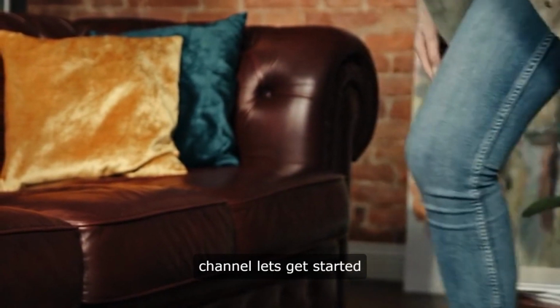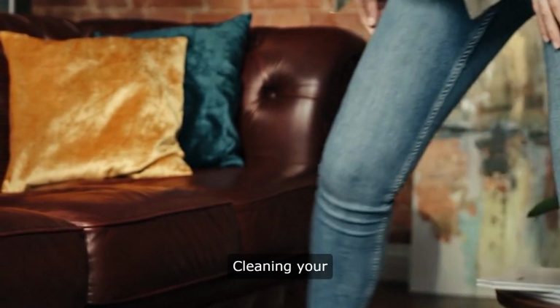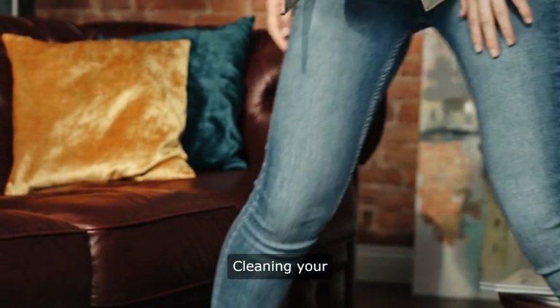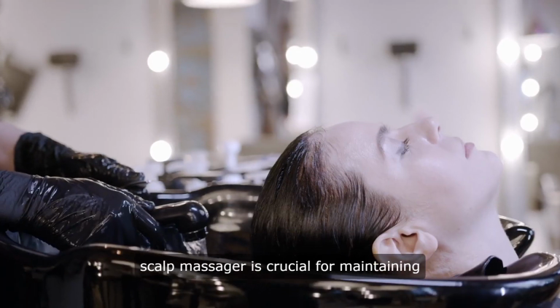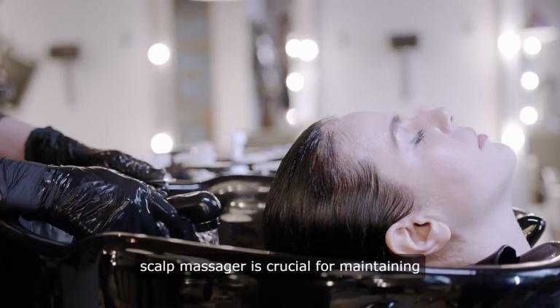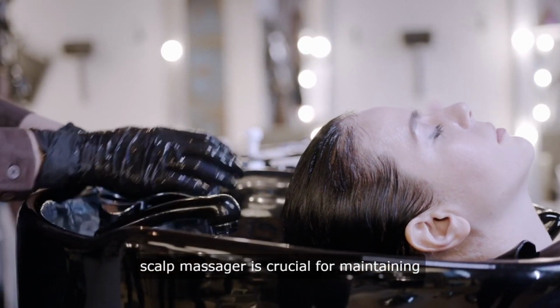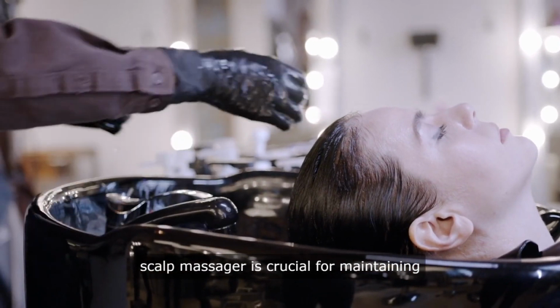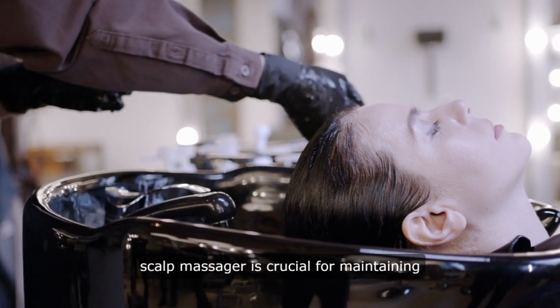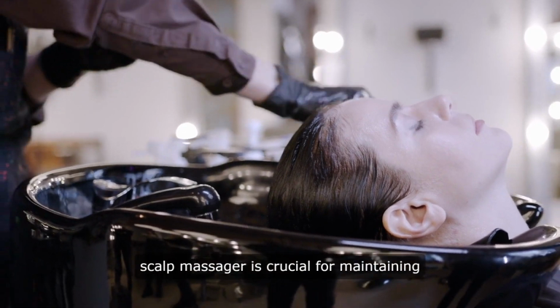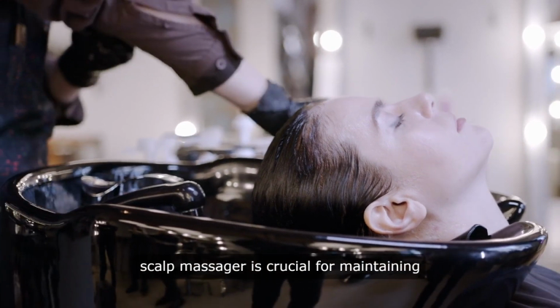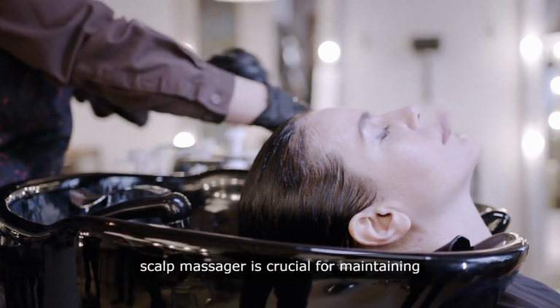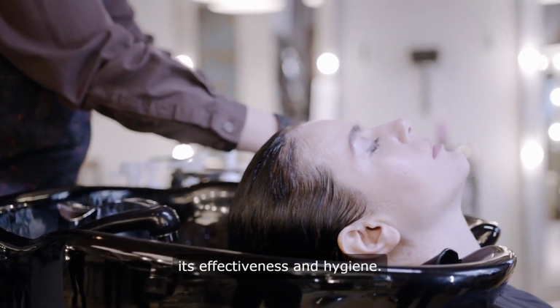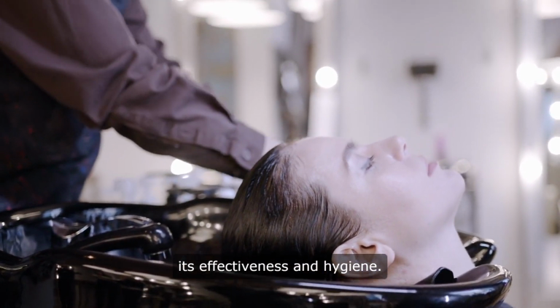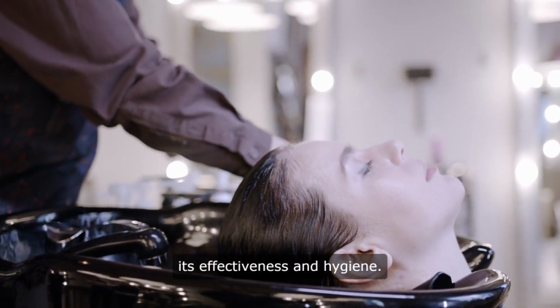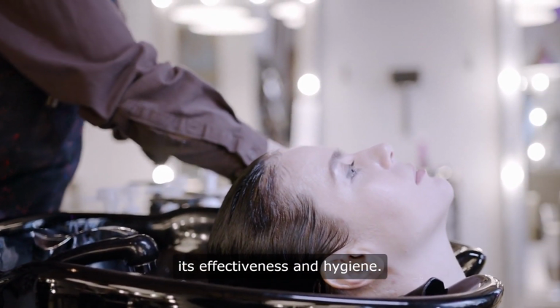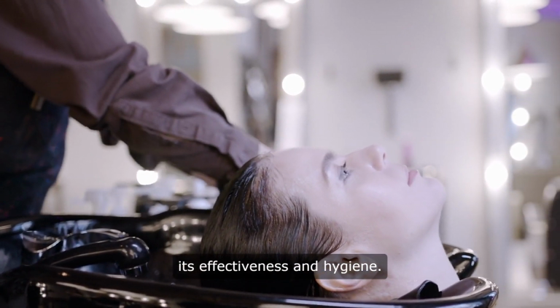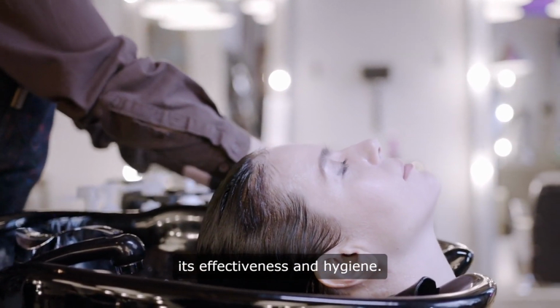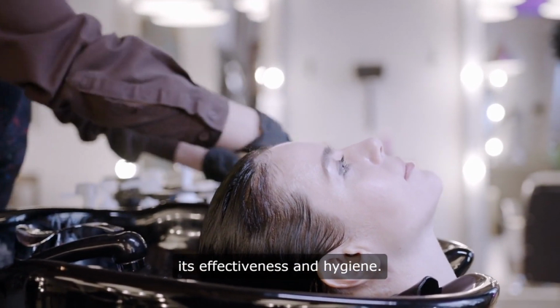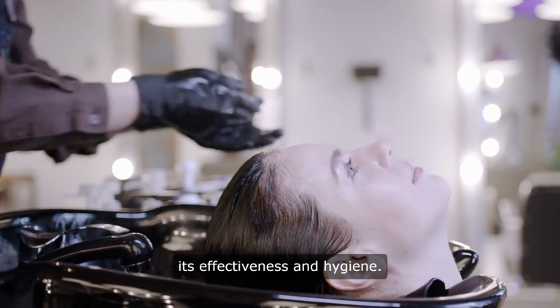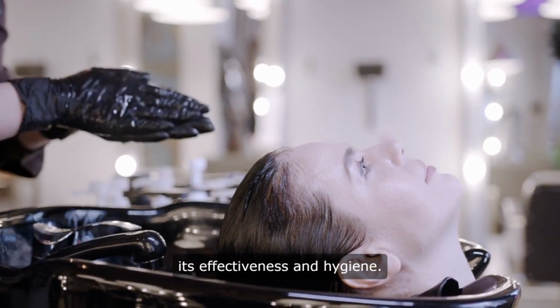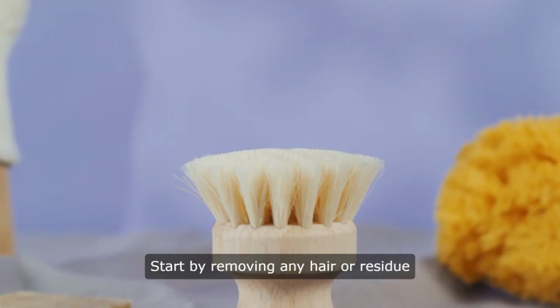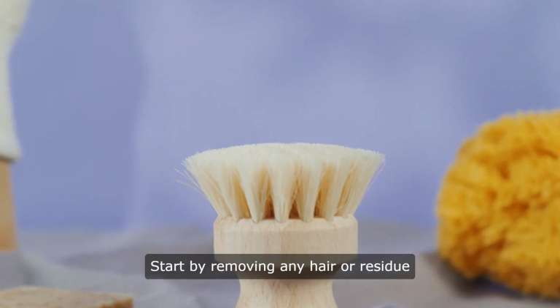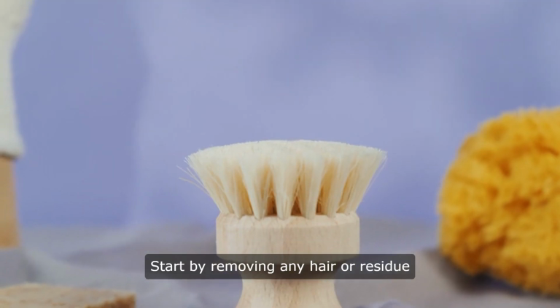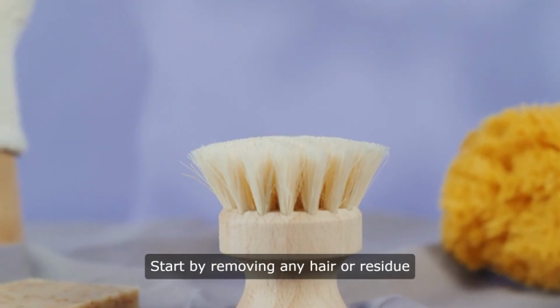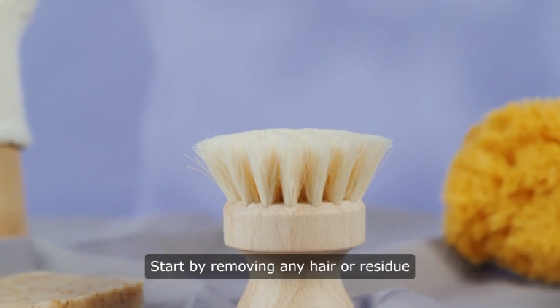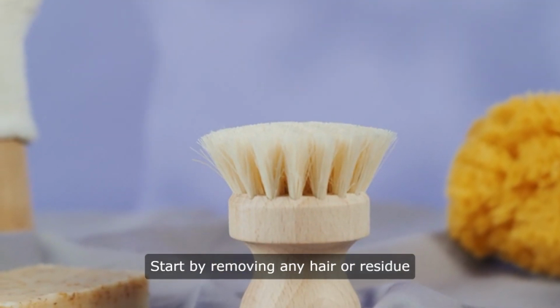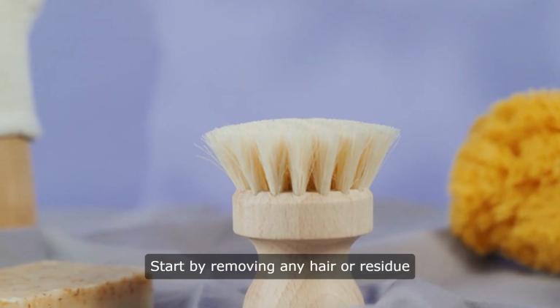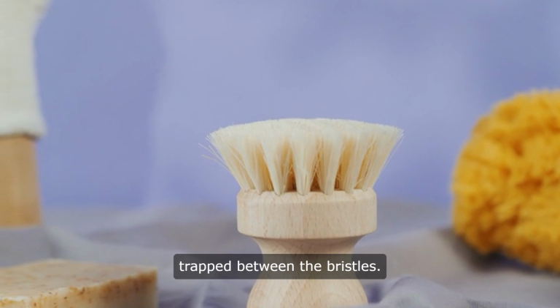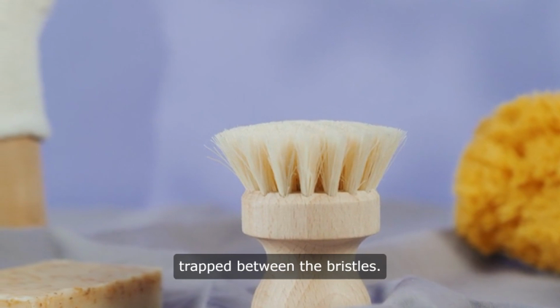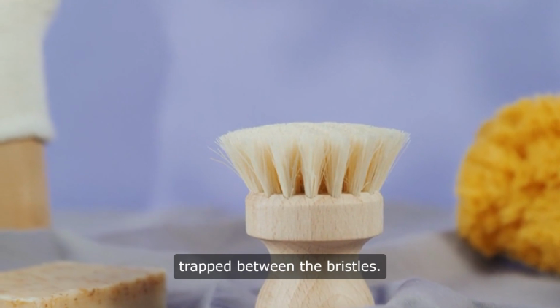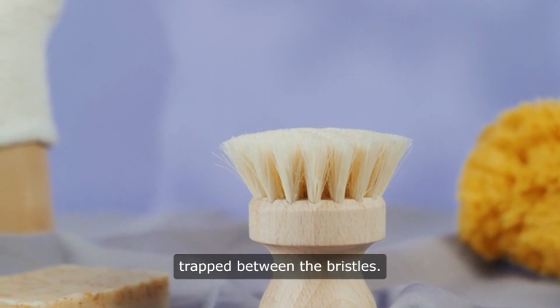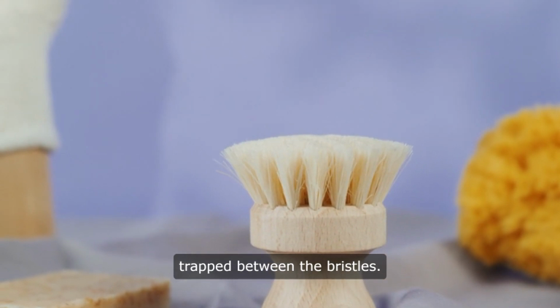Cleaning your scalp massager is crucial for maintaining its effectiveness and hygiene. Start by removing any hair or residue trapped between the bristles.